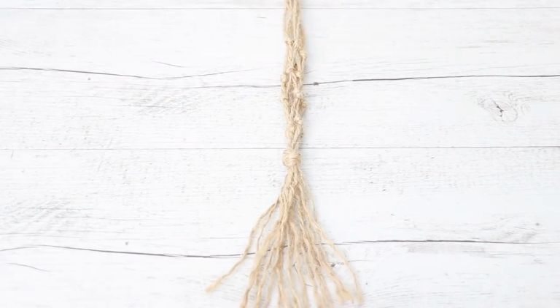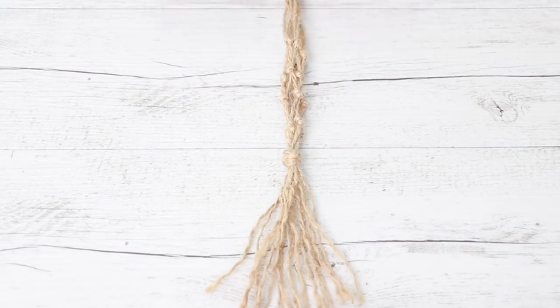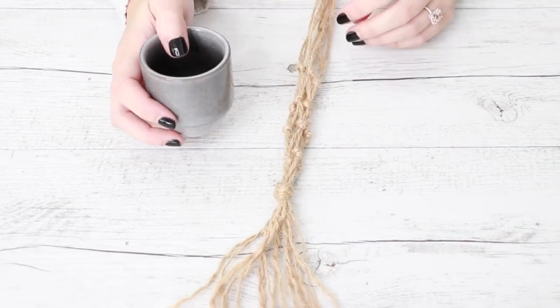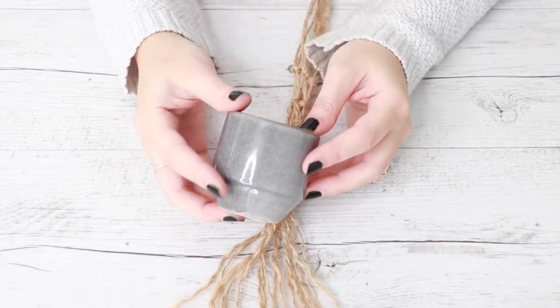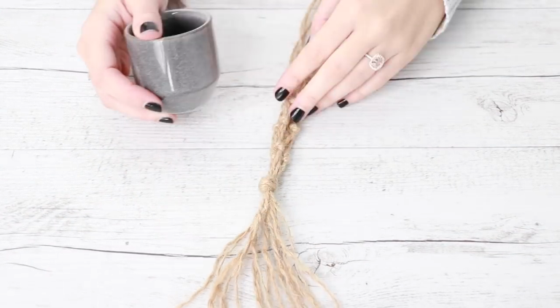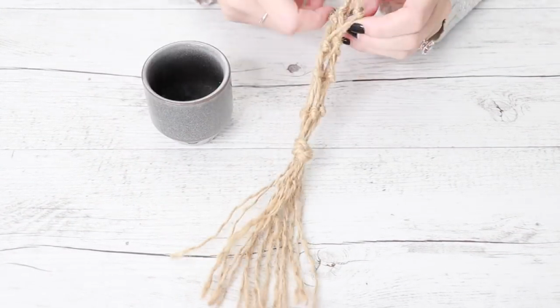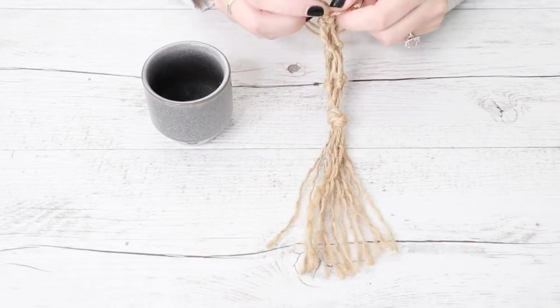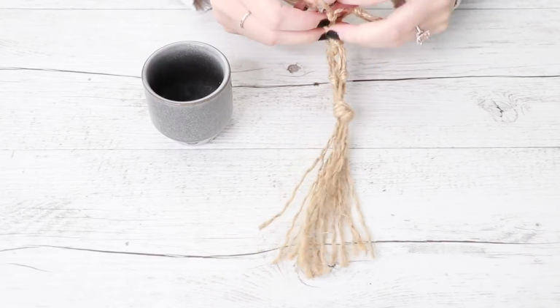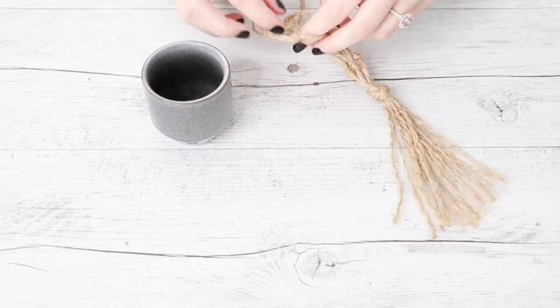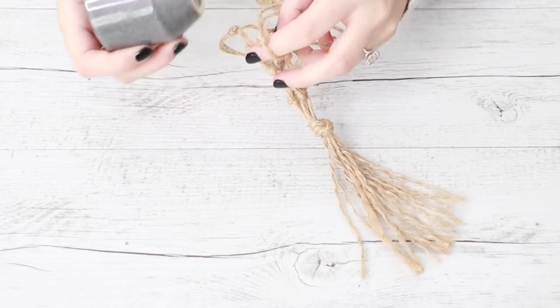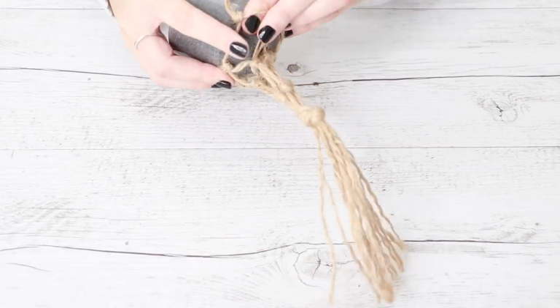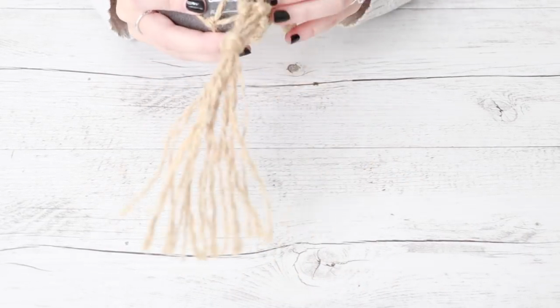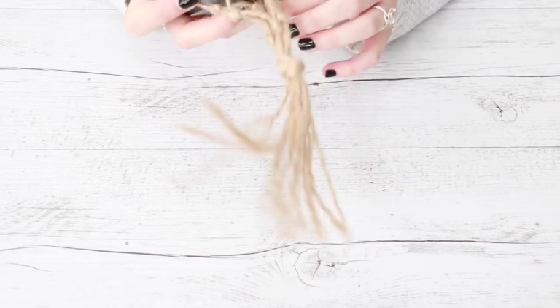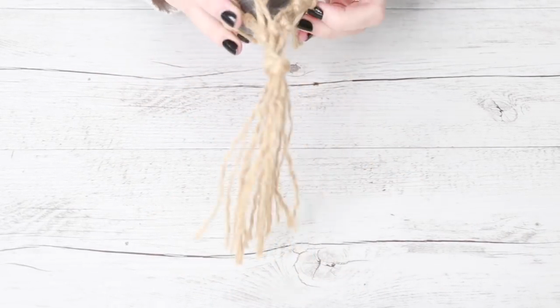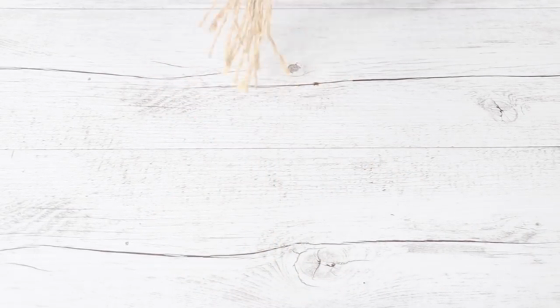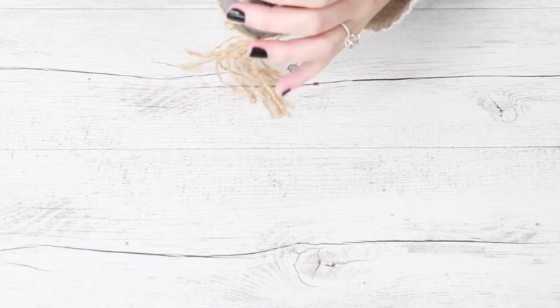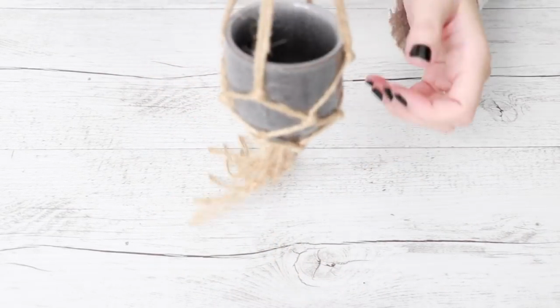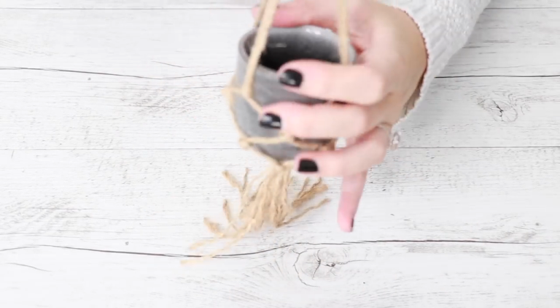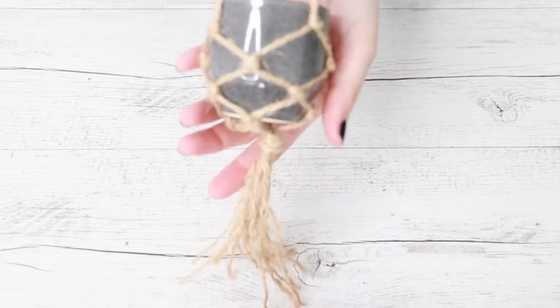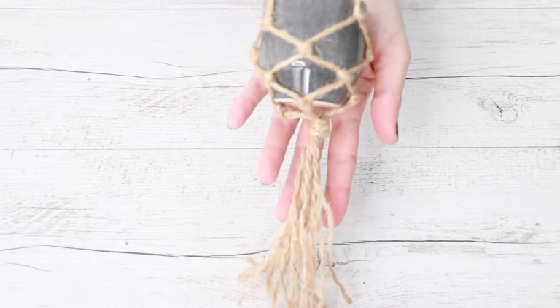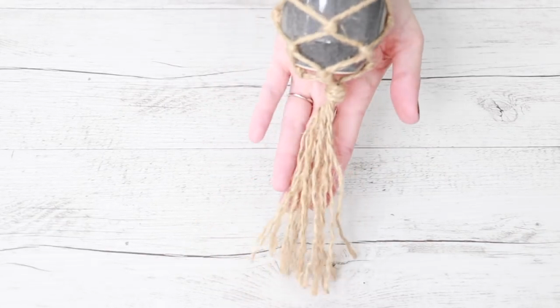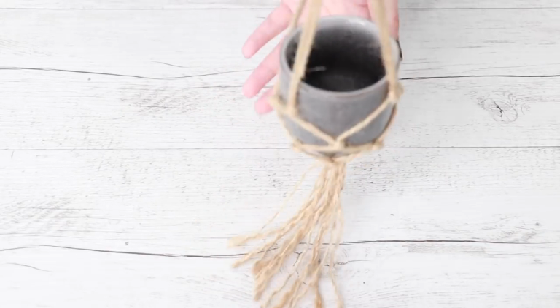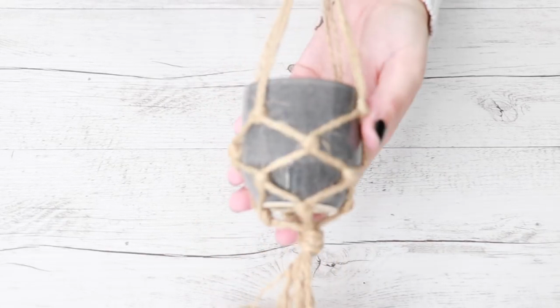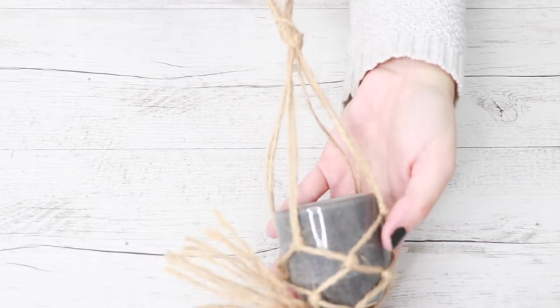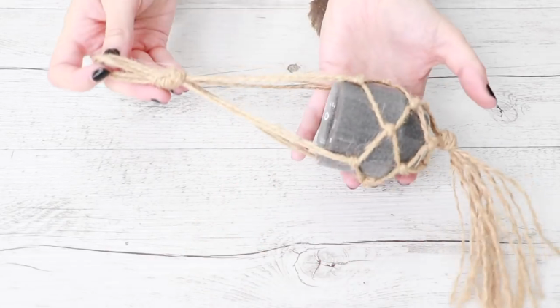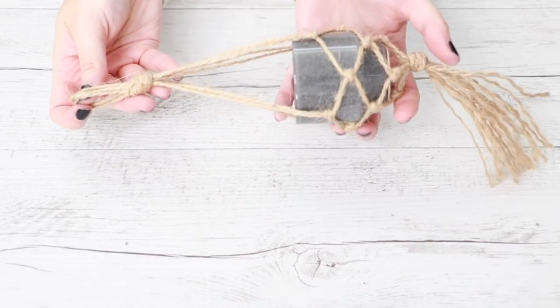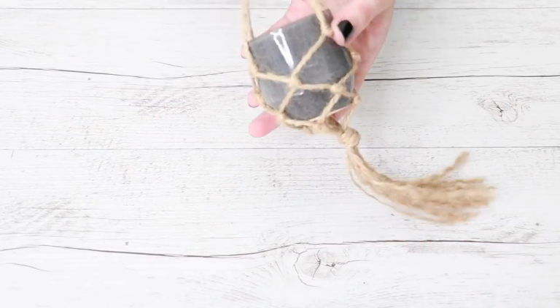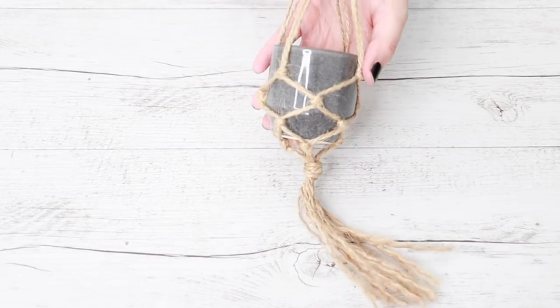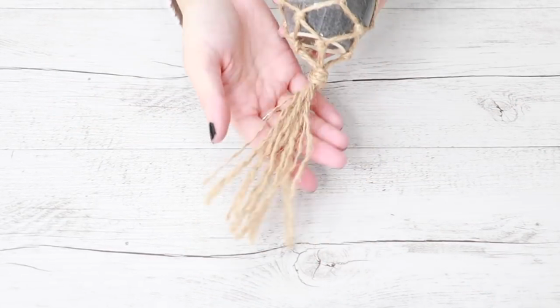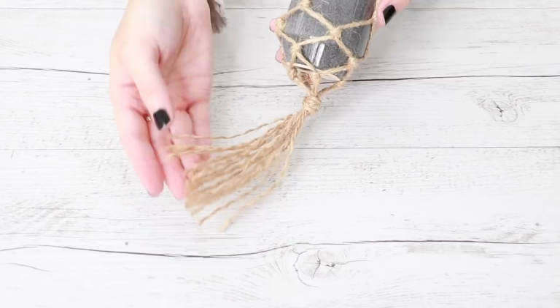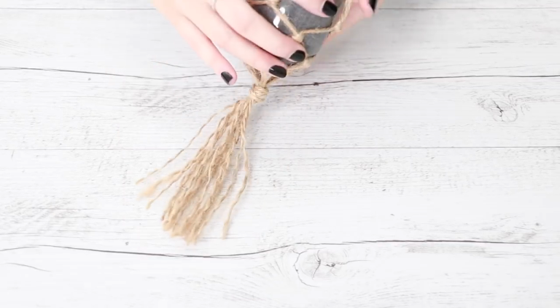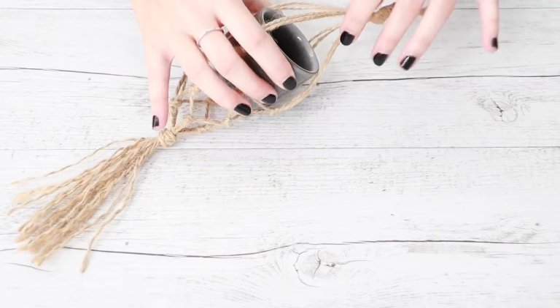Now you're ready to place your pot into the hanger. Just pulling the edges open, you'll have to squeeze it and kind of shuffle it in a little bit until it fits in perfectly. And that's what the finished pot hanger should look like.